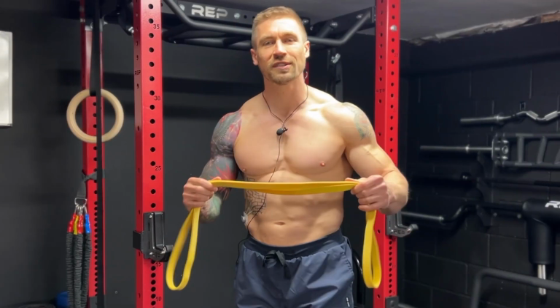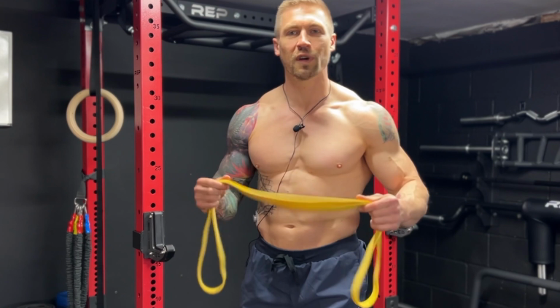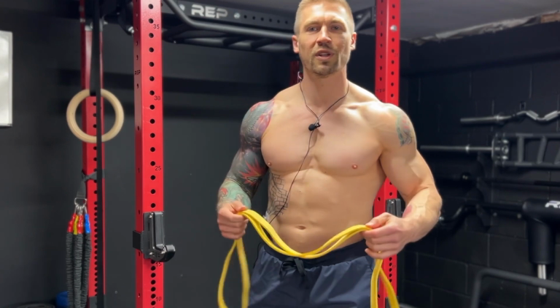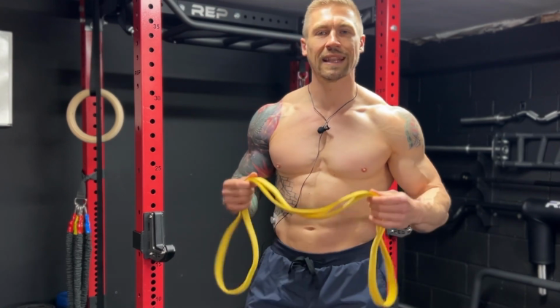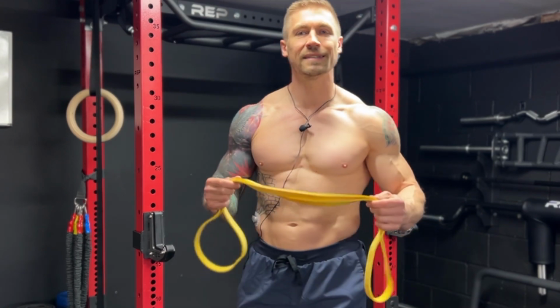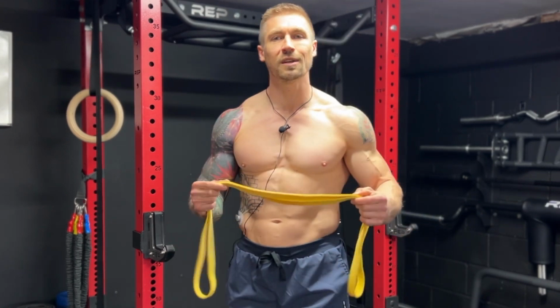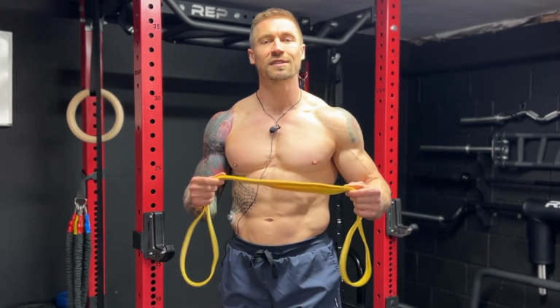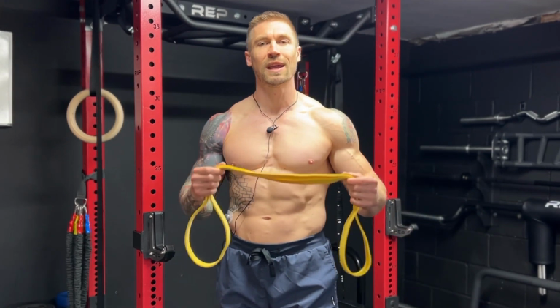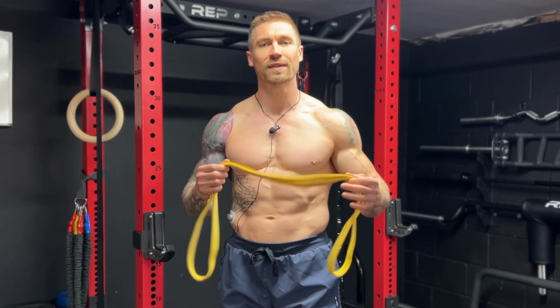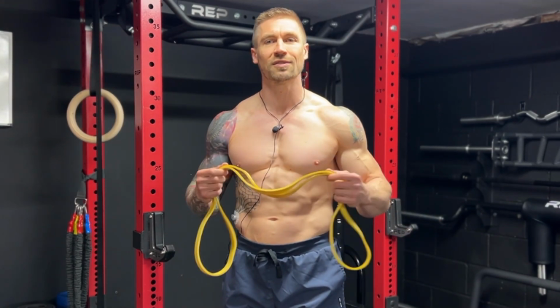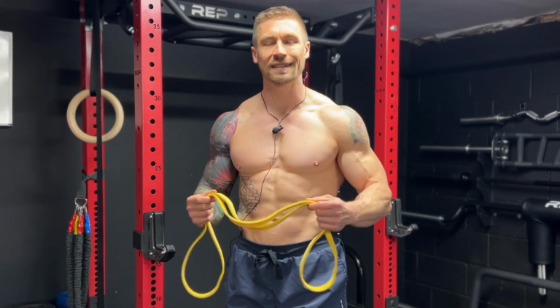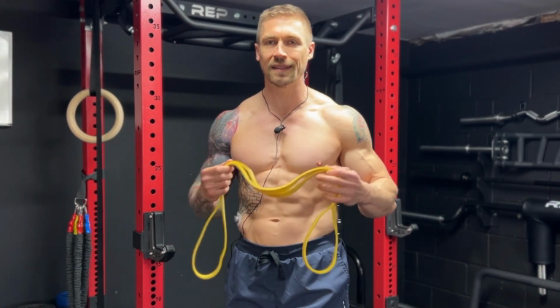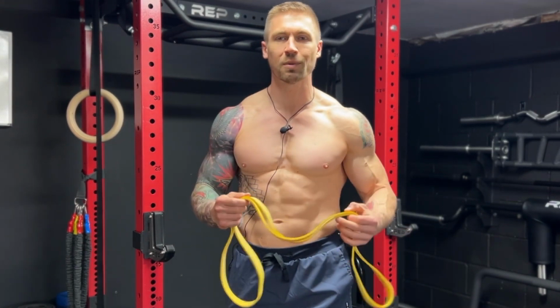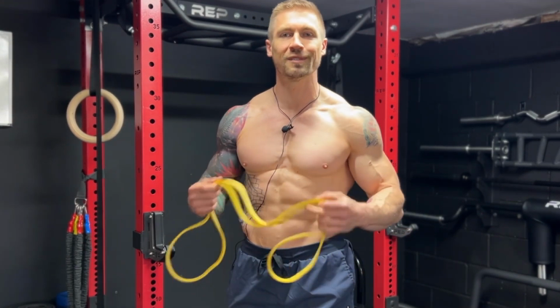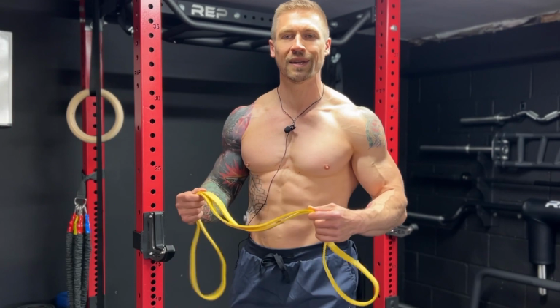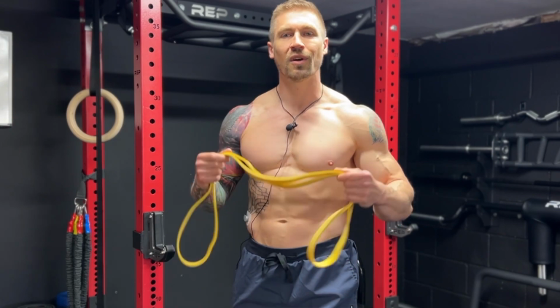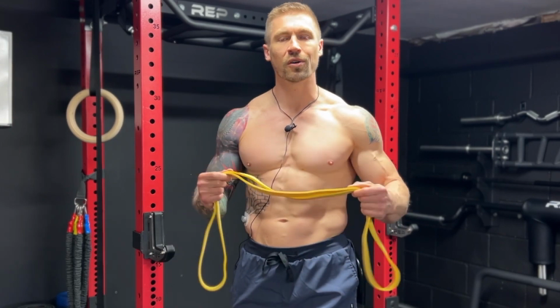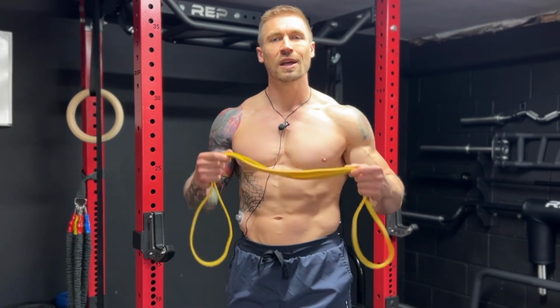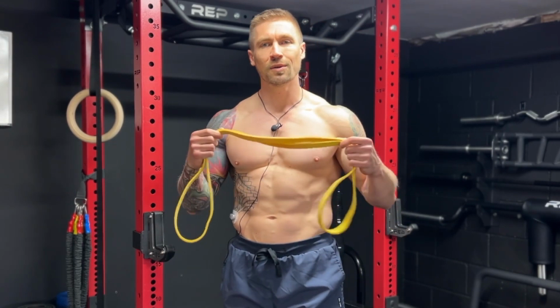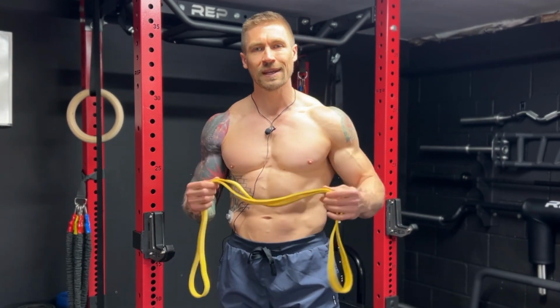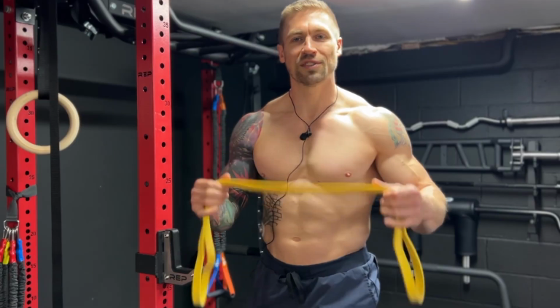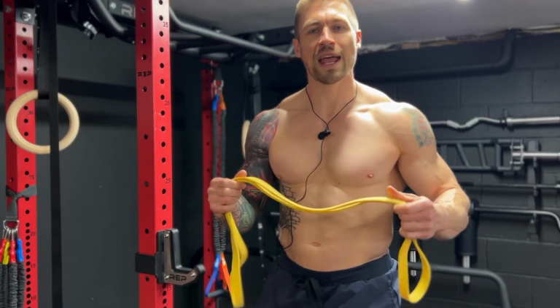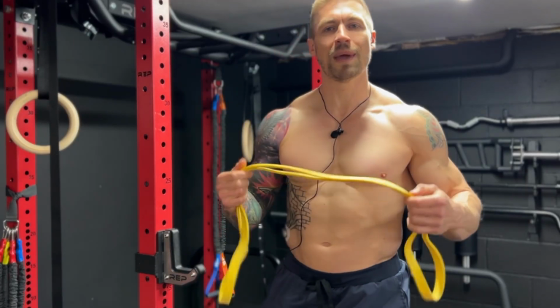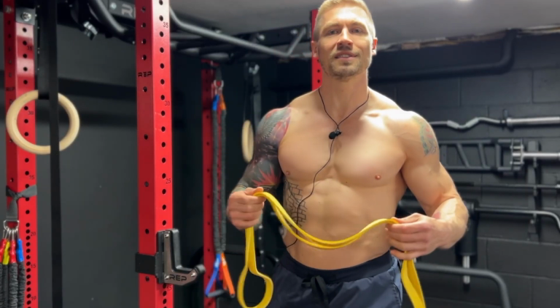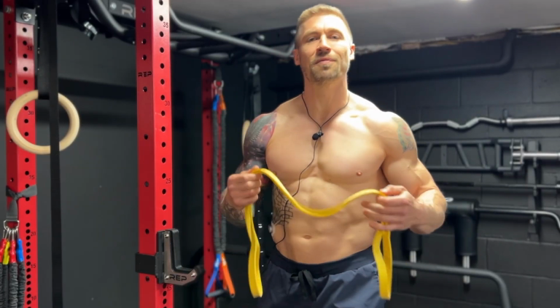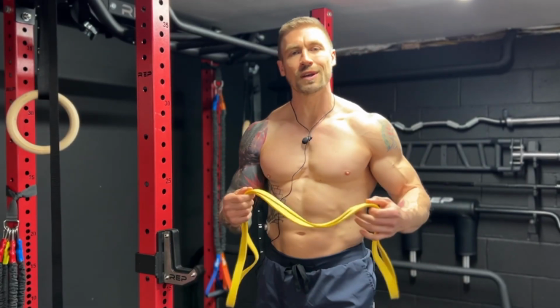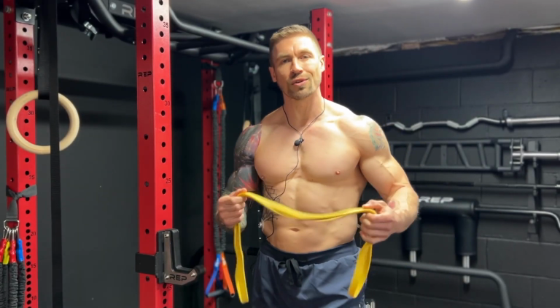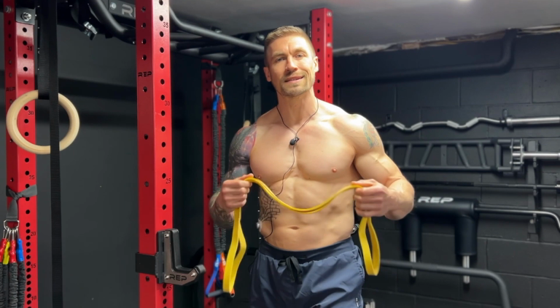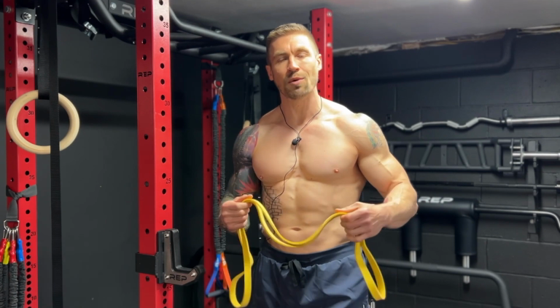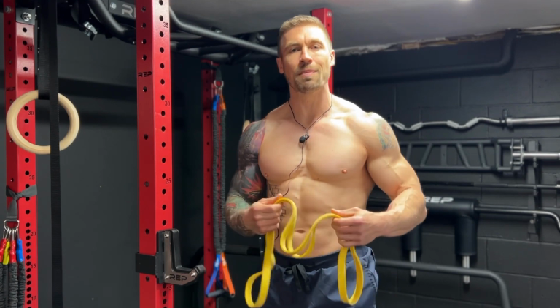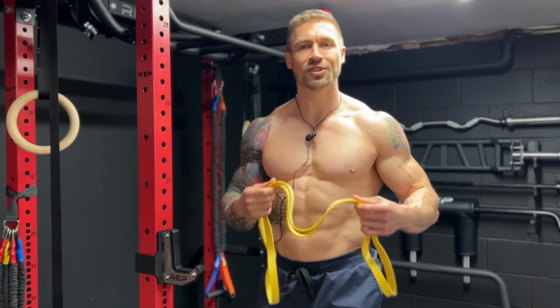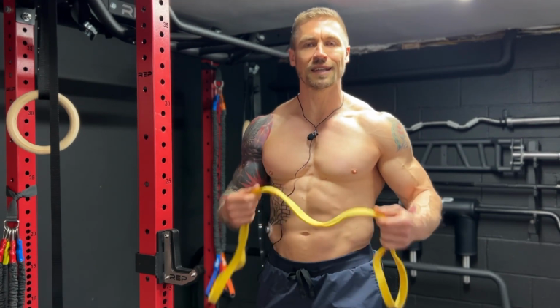First things first, you want to use a light to medium resistance band with this exercise. The thicker the resistance band, the harder it's going to be. You want to anchor the band to something very sturdy and stable right about chest level.